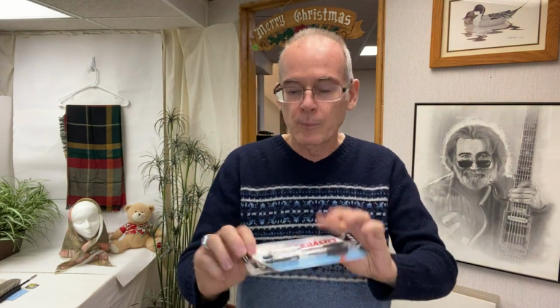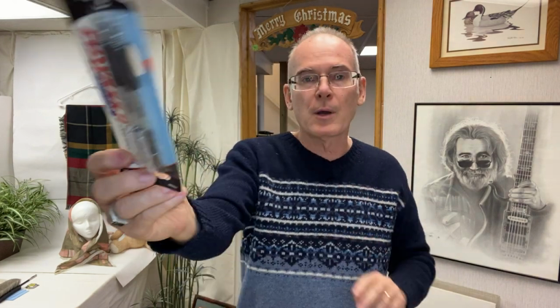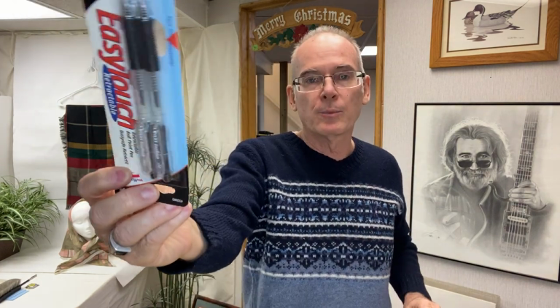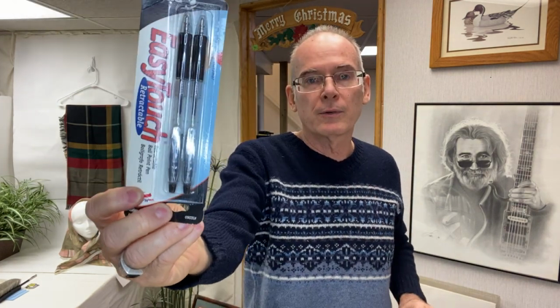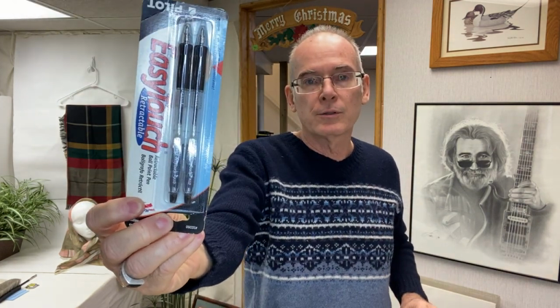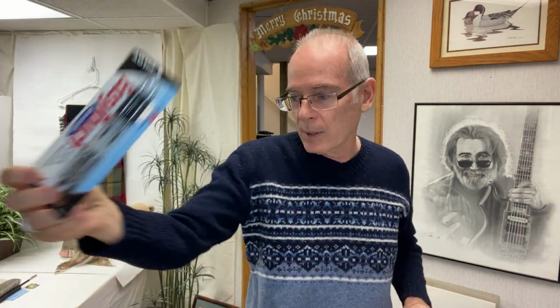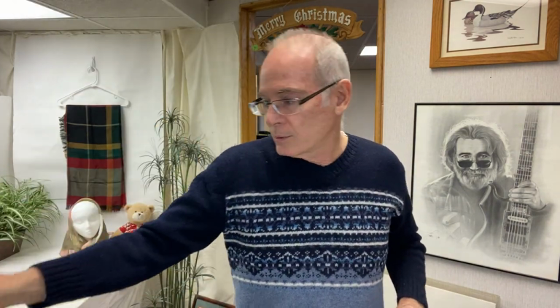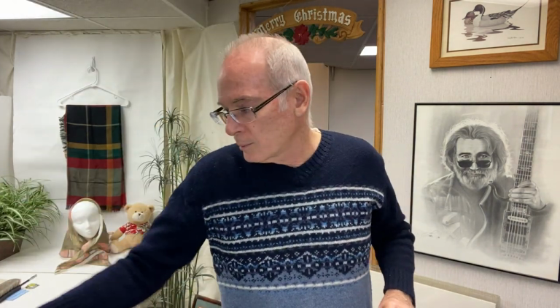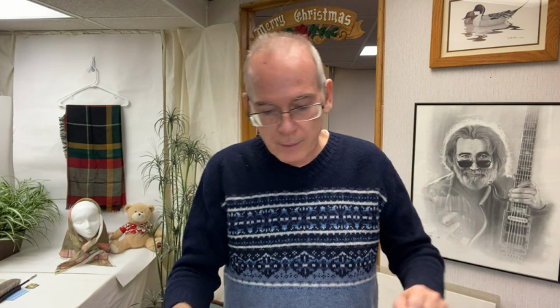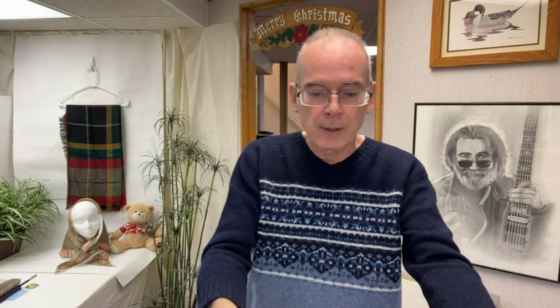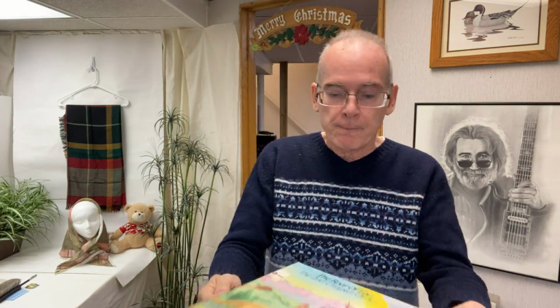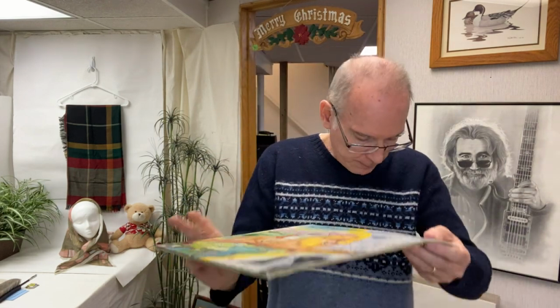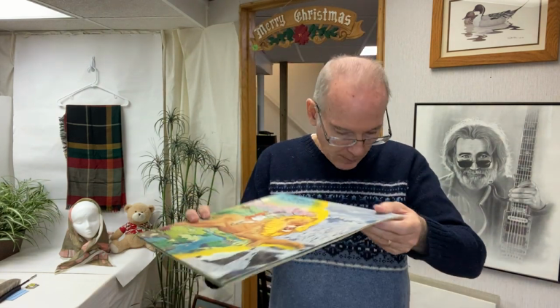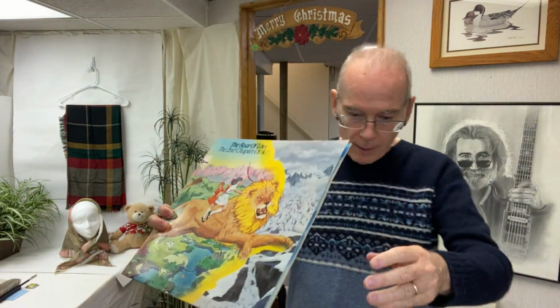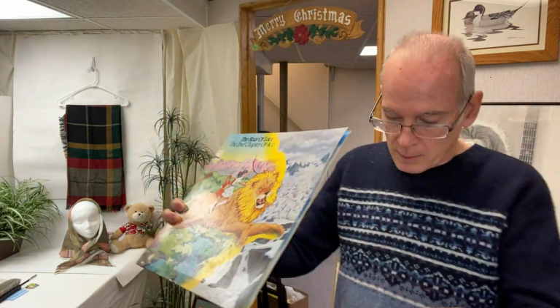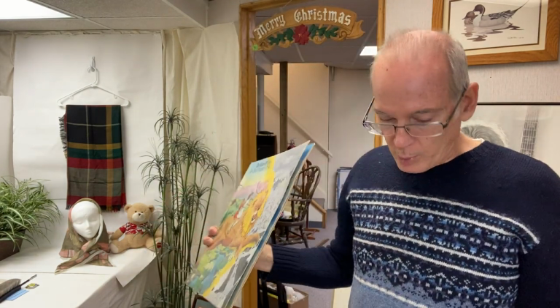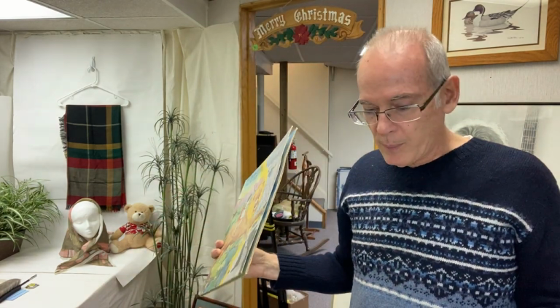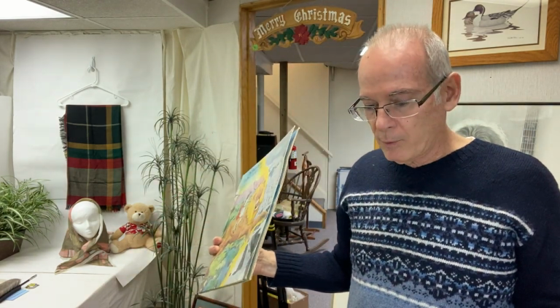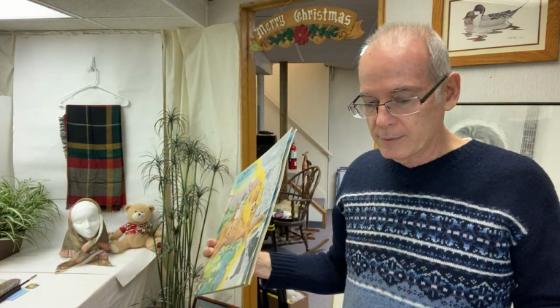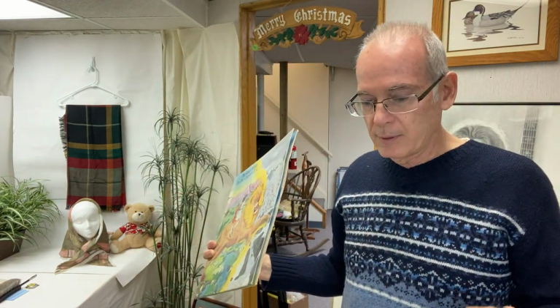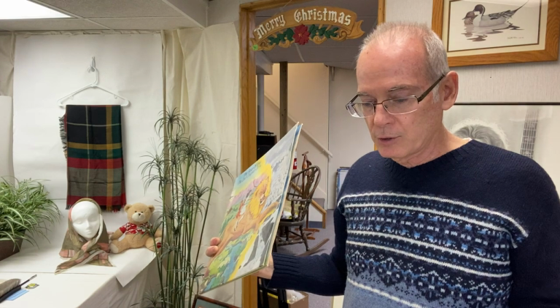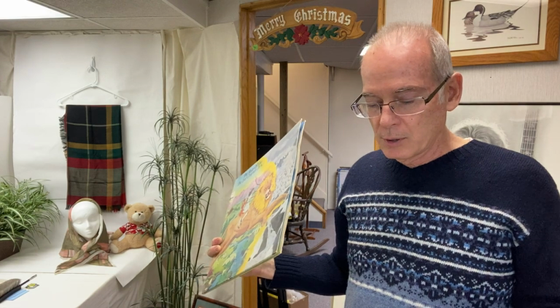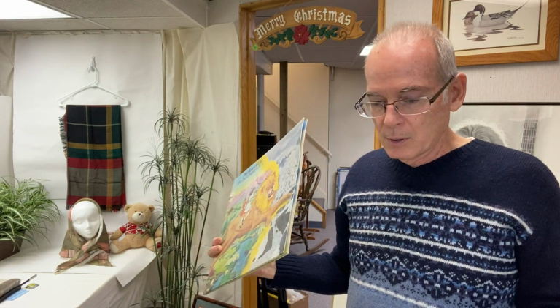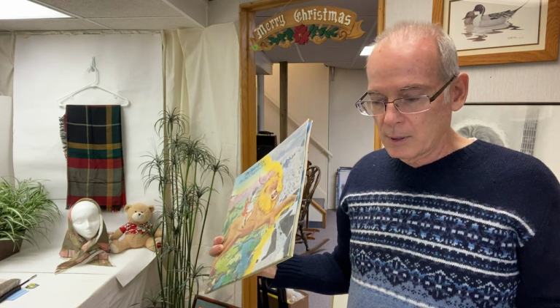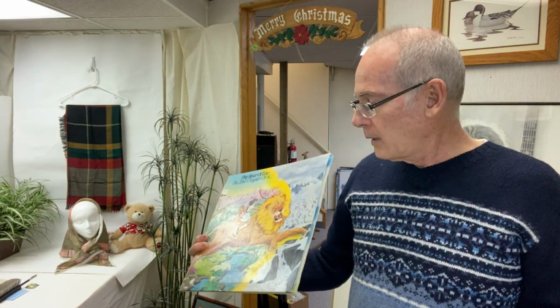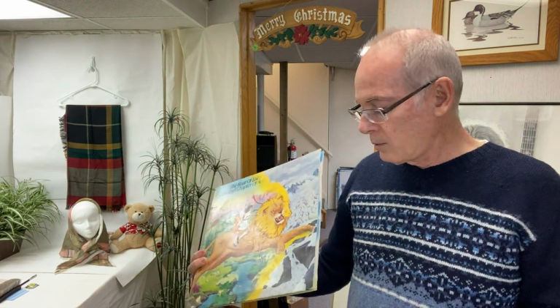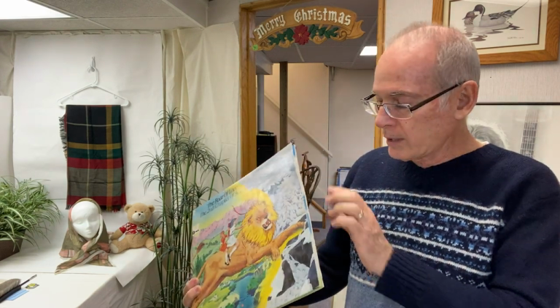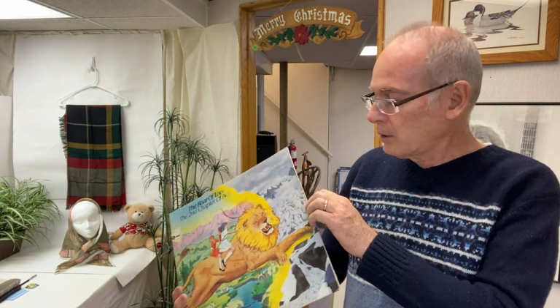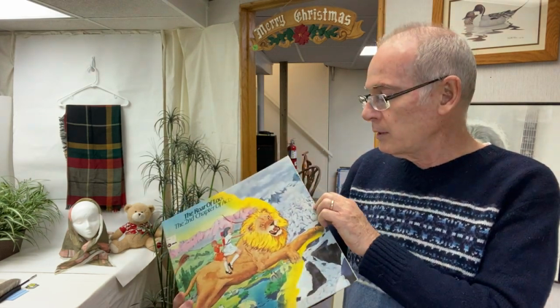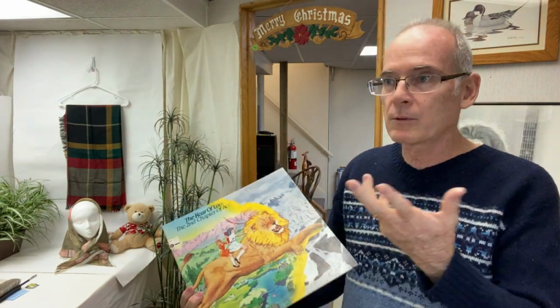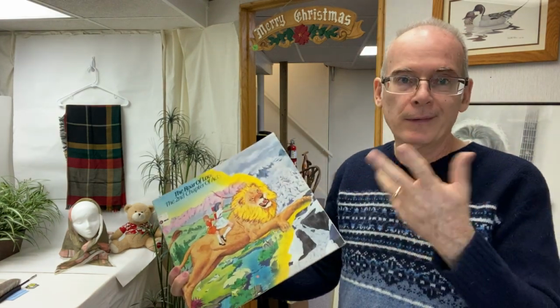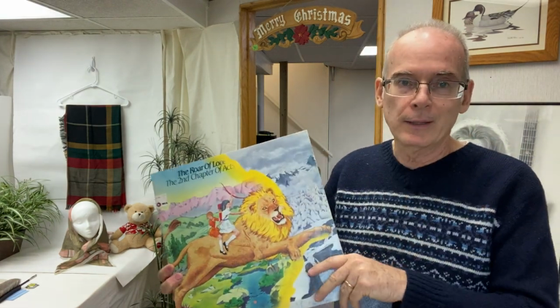I picked up a couple extra pins for here at the shop — can always use good pins. Books are 49 cents an inch now, and records are included in that along with CDs and DVDs.